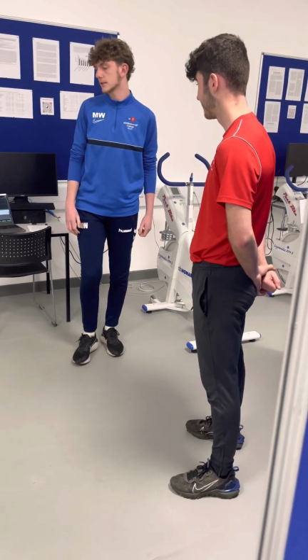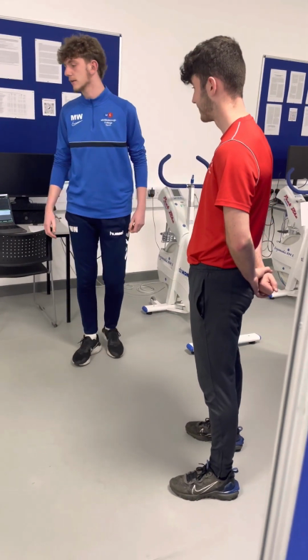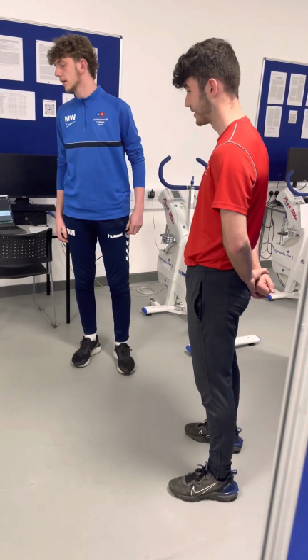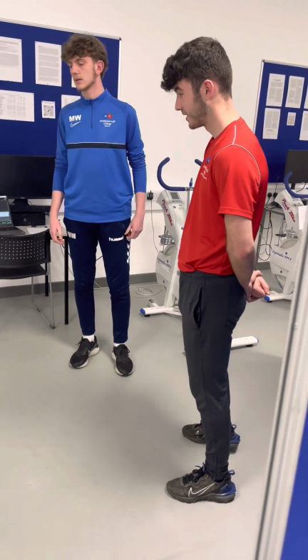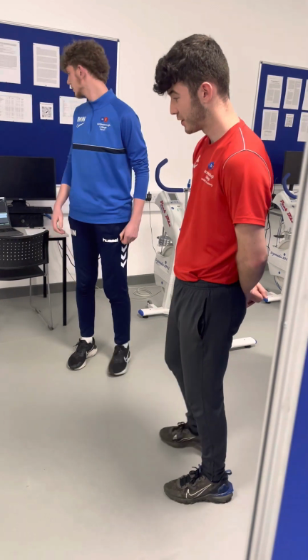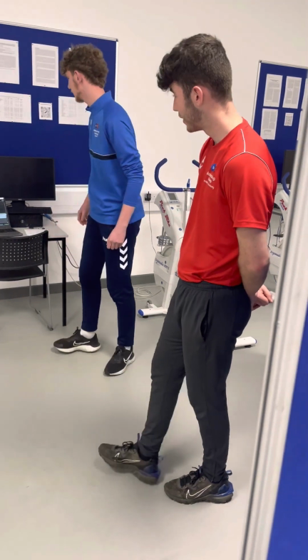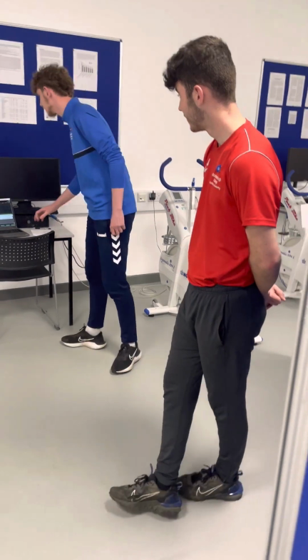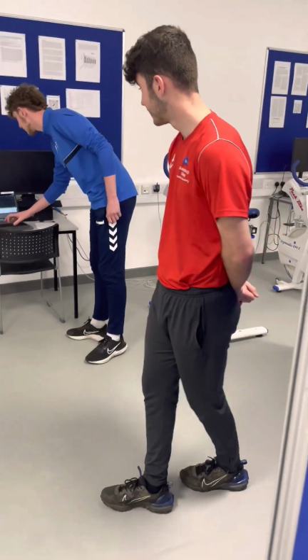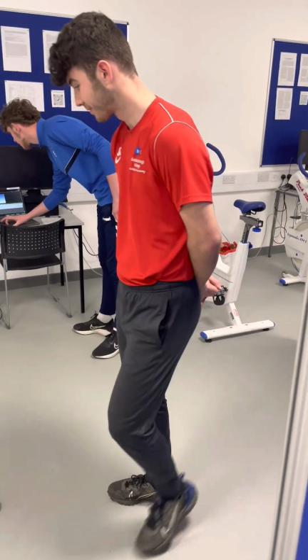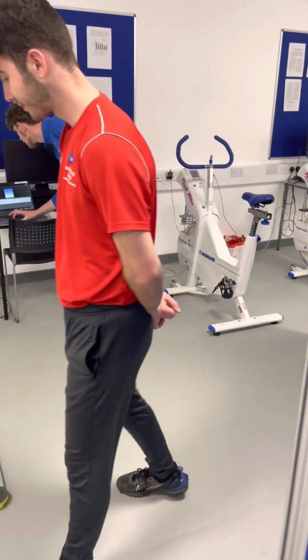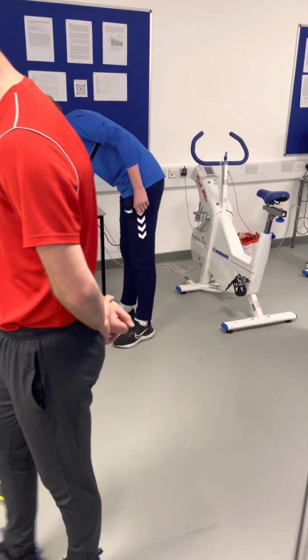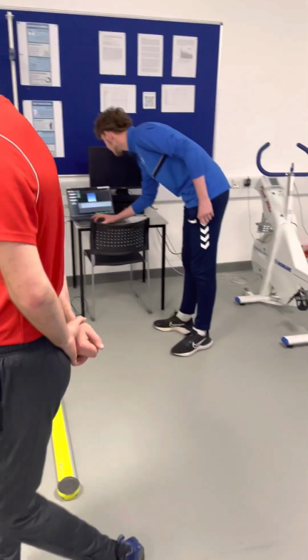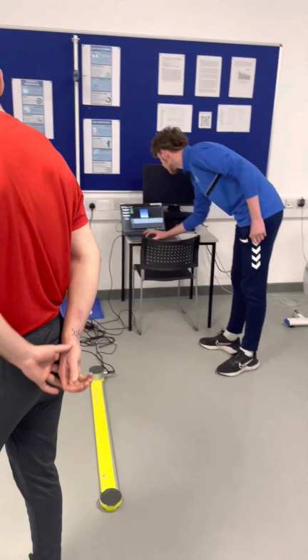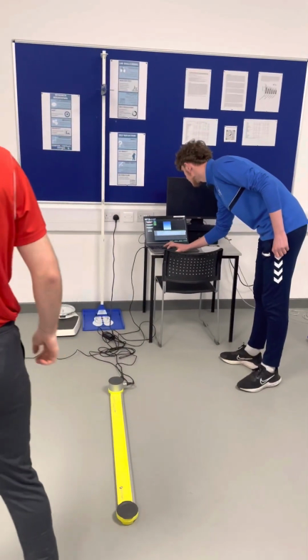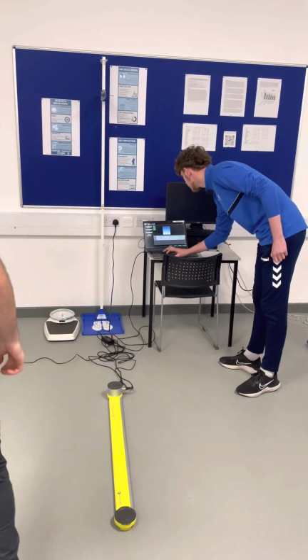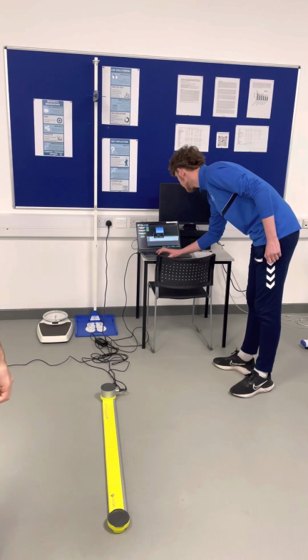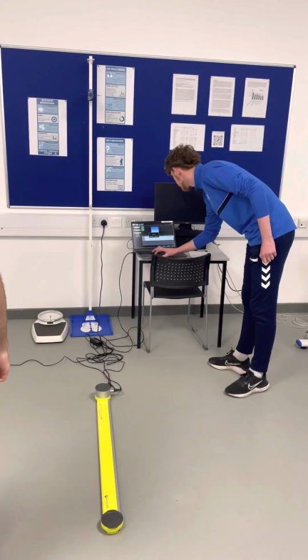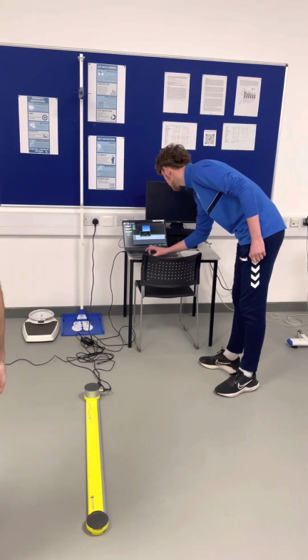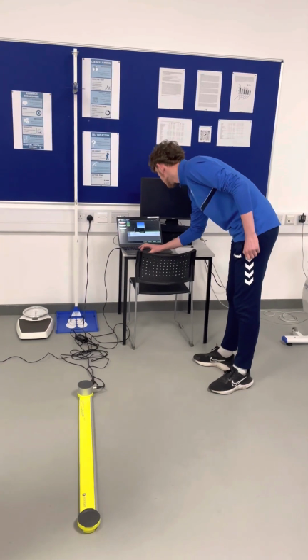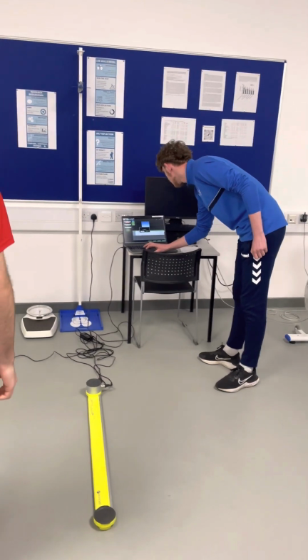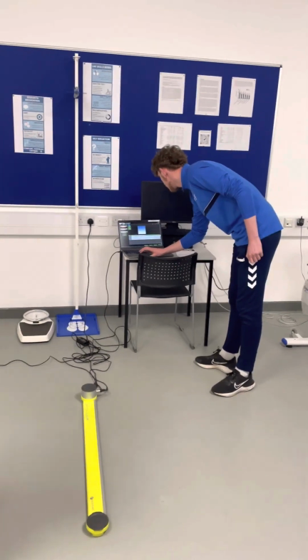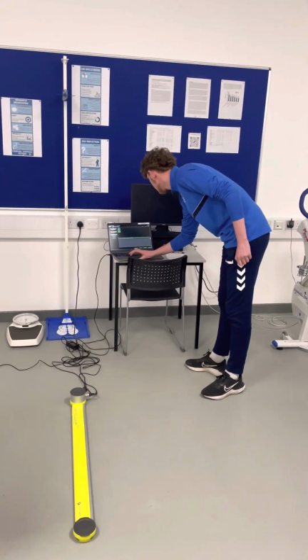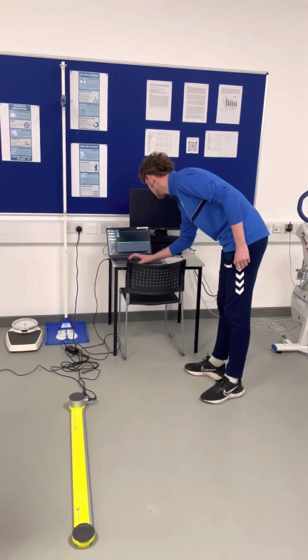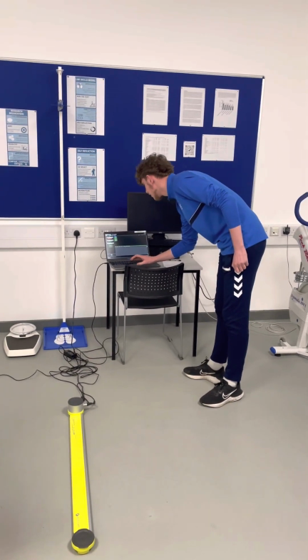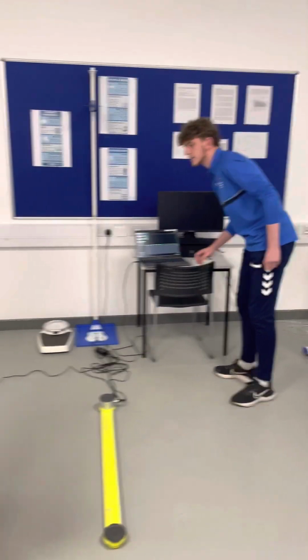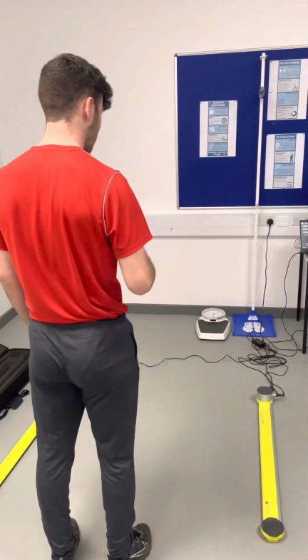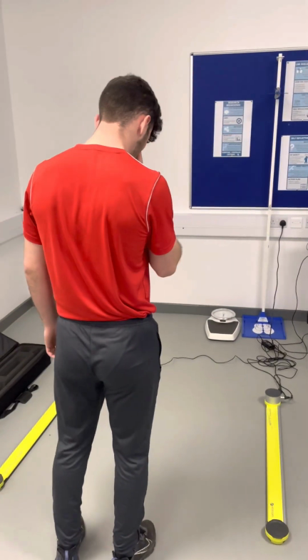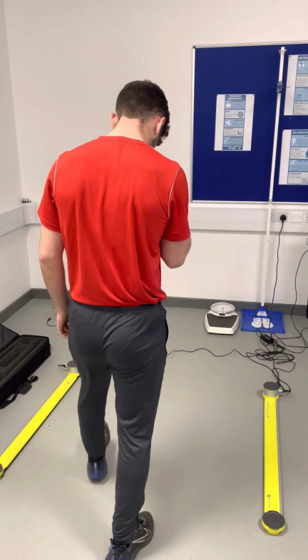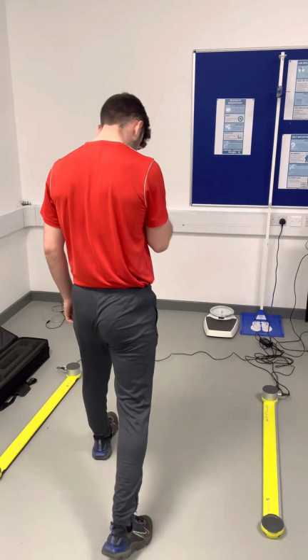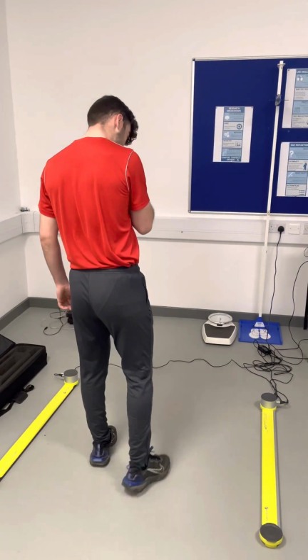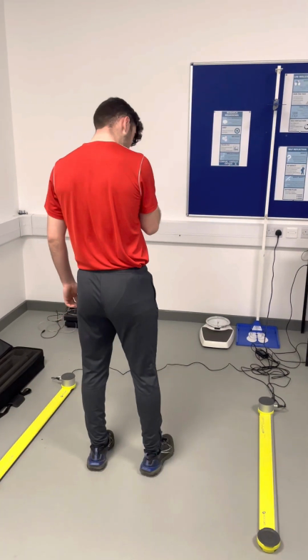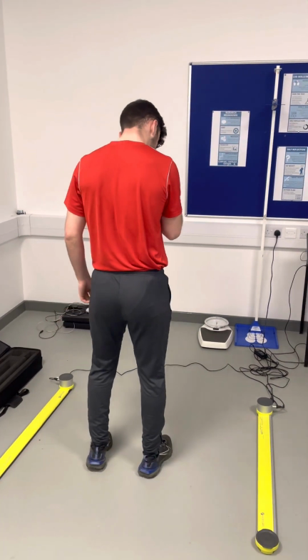Right, so we'll give it a go now. If you'd like to step in please, and then just whenever you're ready.